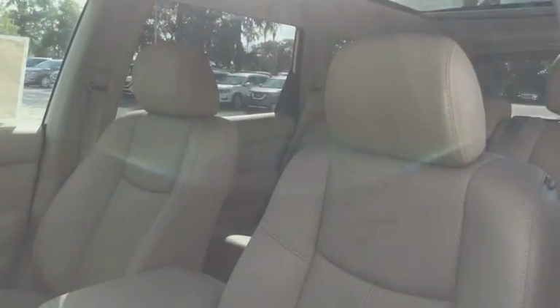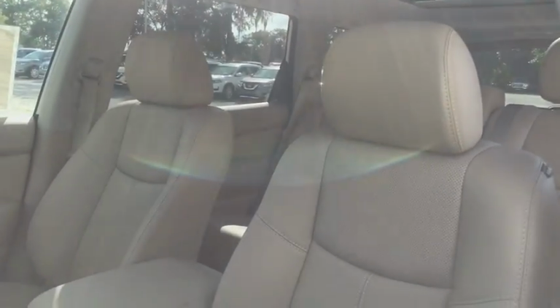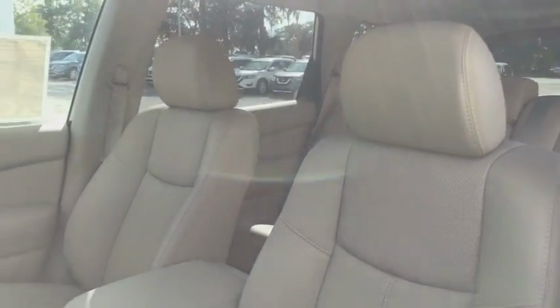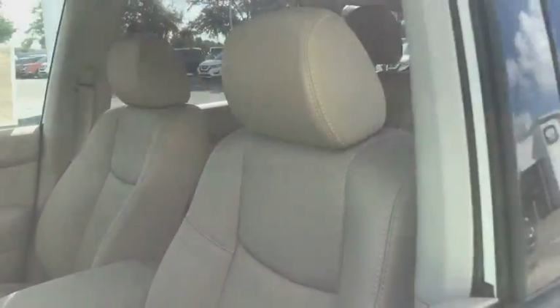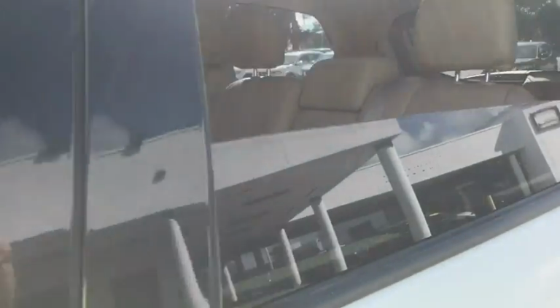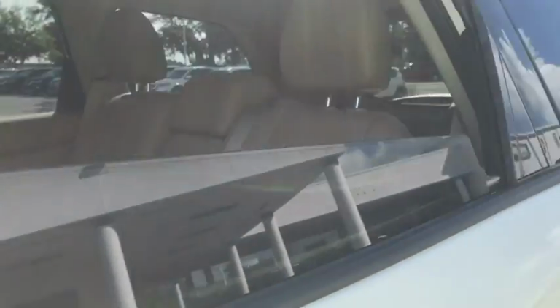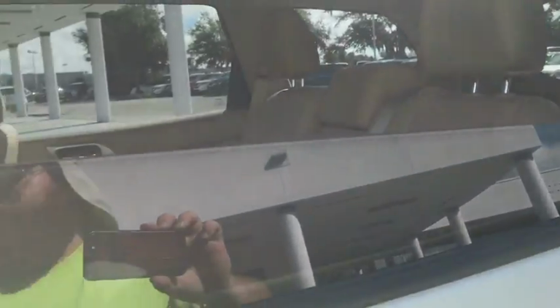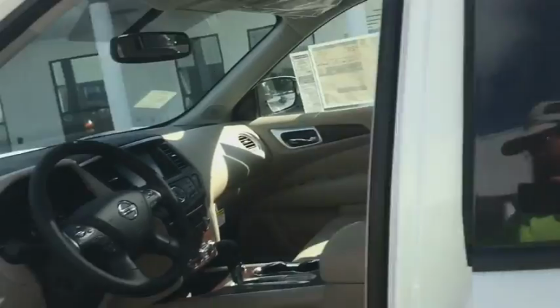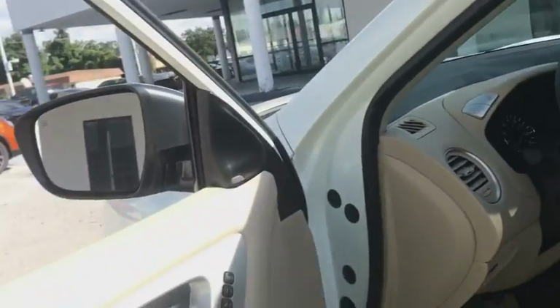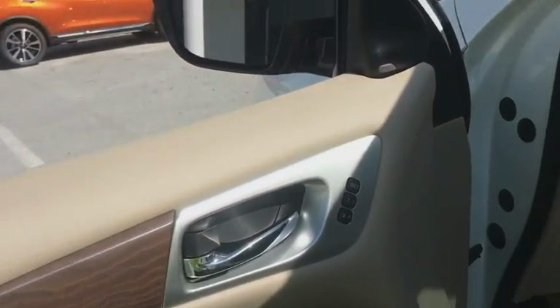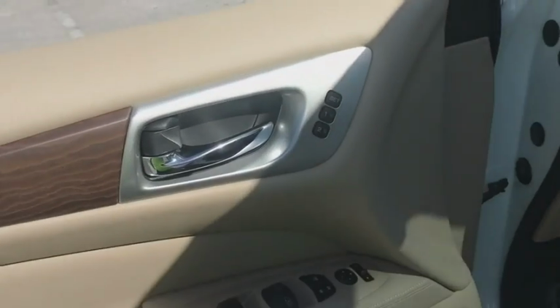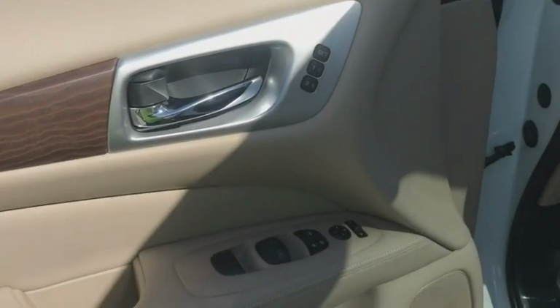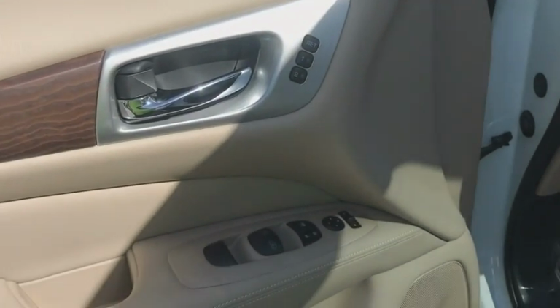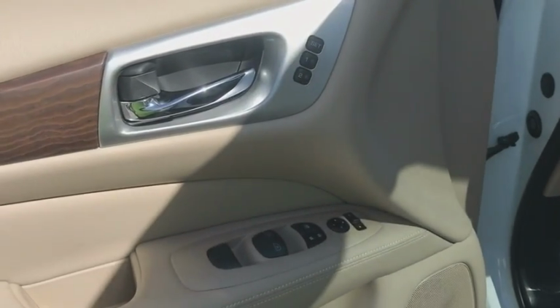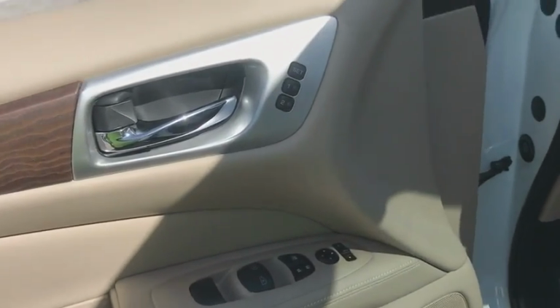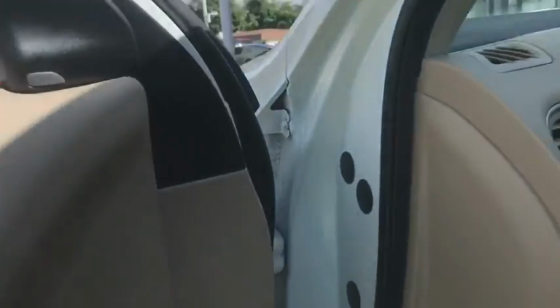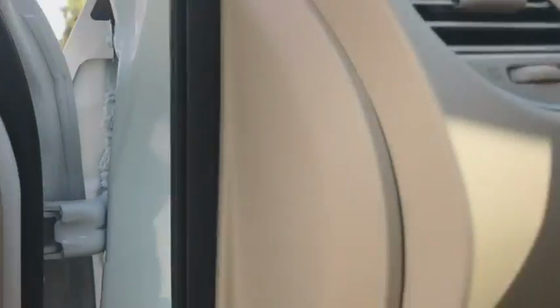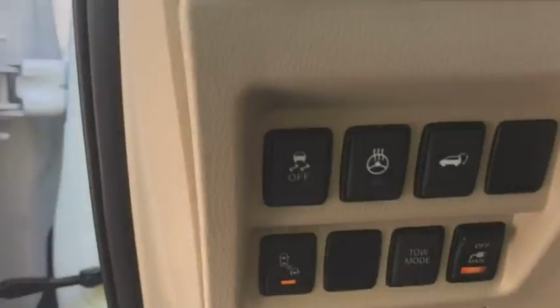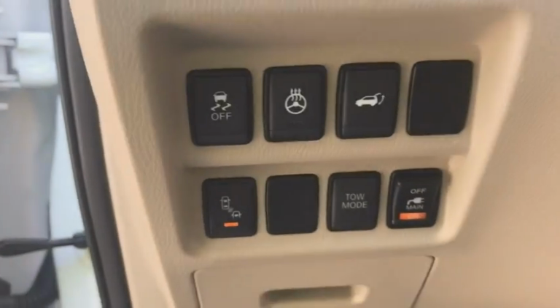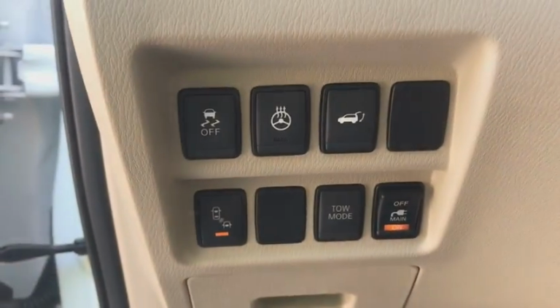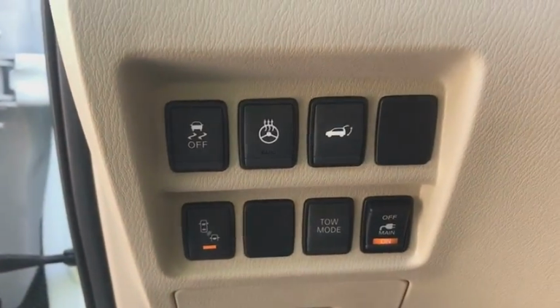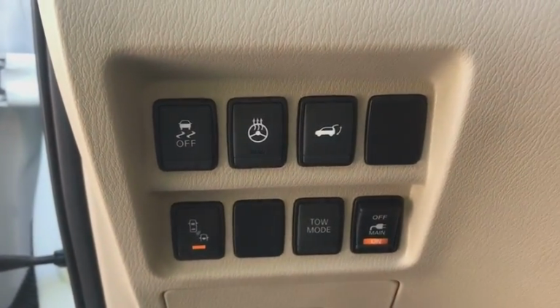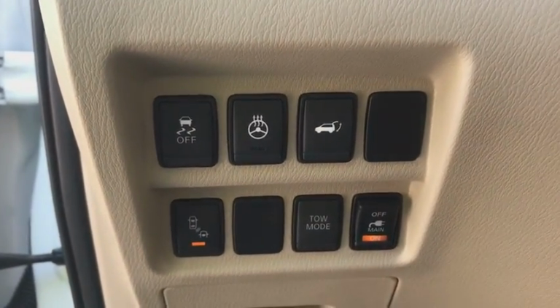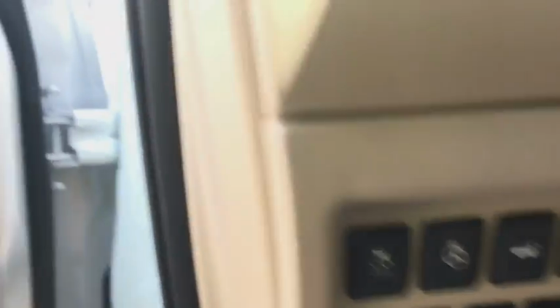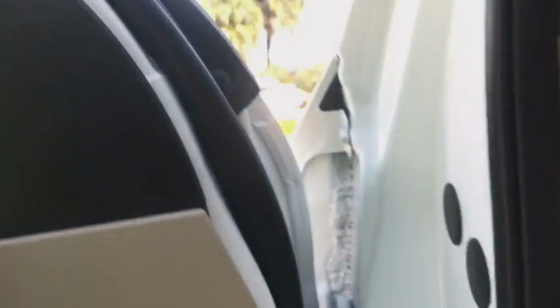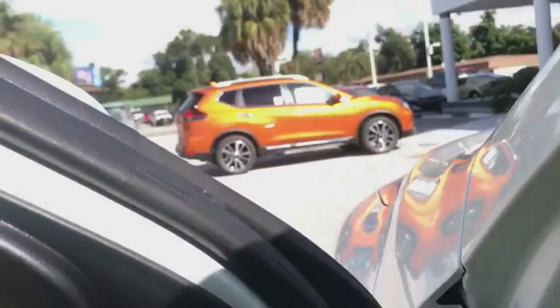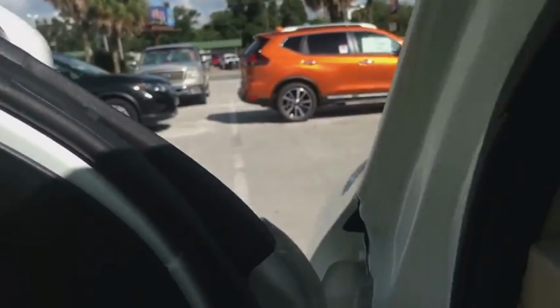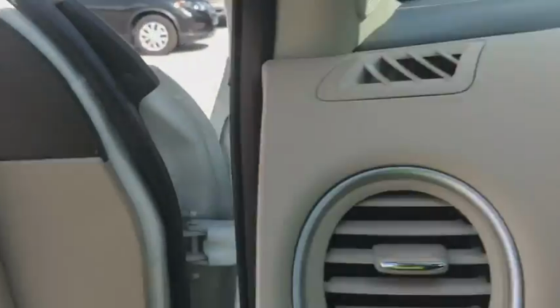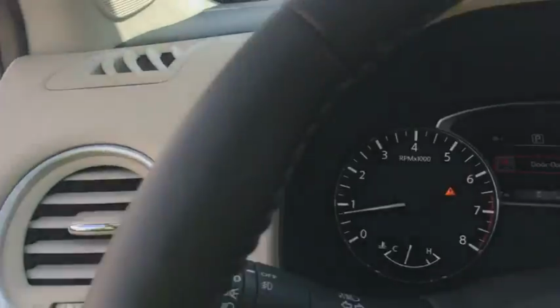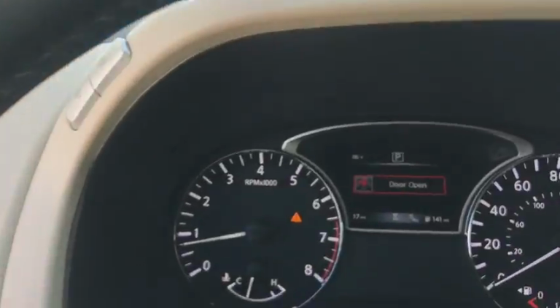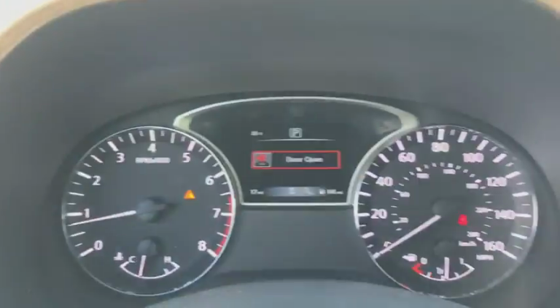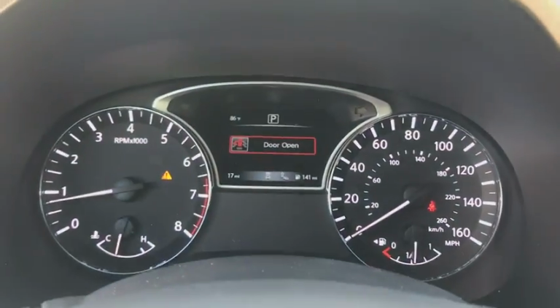Remote engine start, navigation system, stability control, traction control, power liftgate, power passenger seat, keyless entry, anti-lock braking system, backup camera, tow hitch, steering wheel audio controls, Bluetooth.